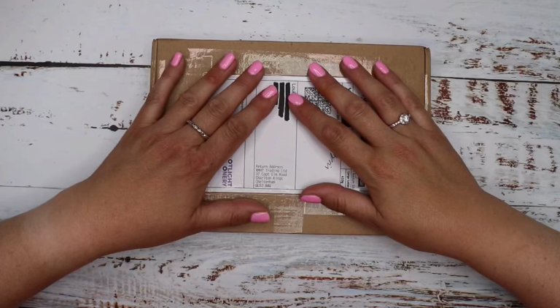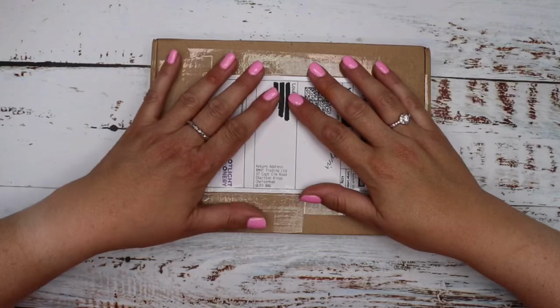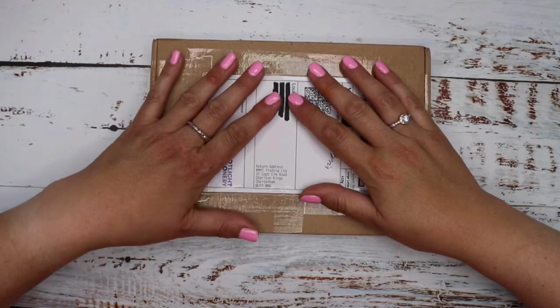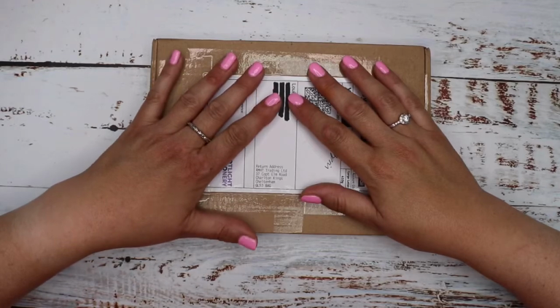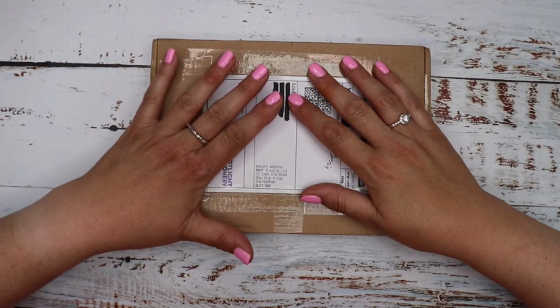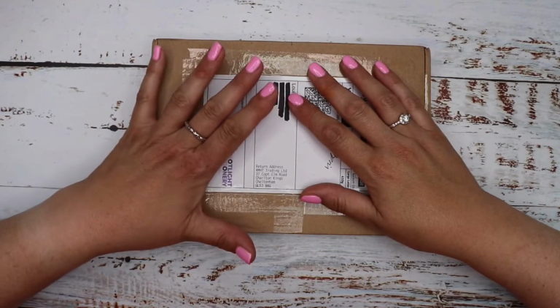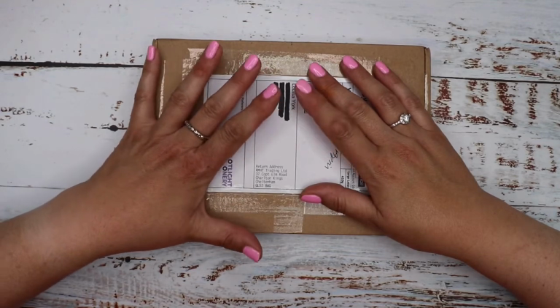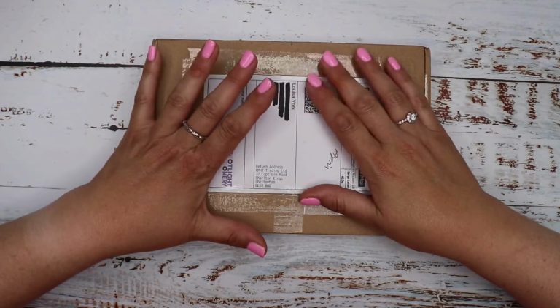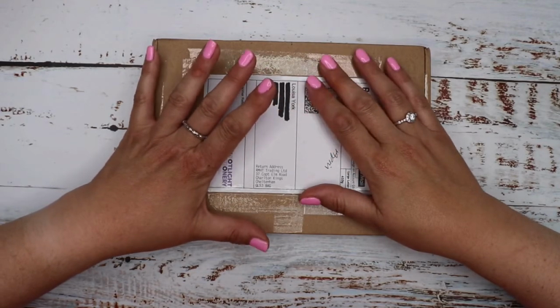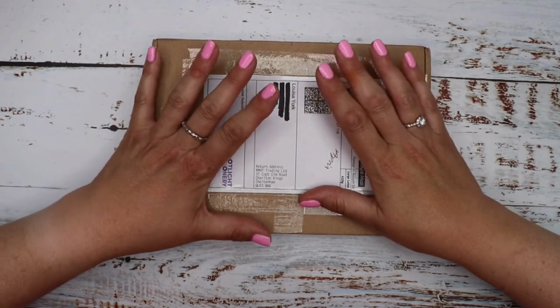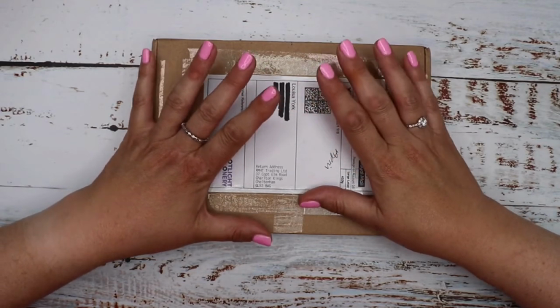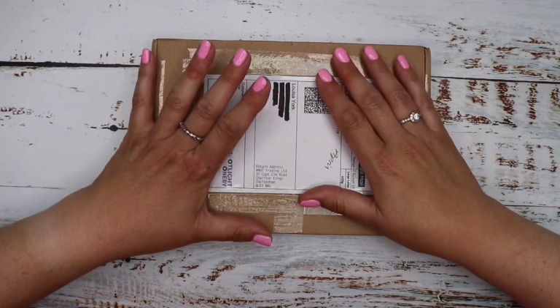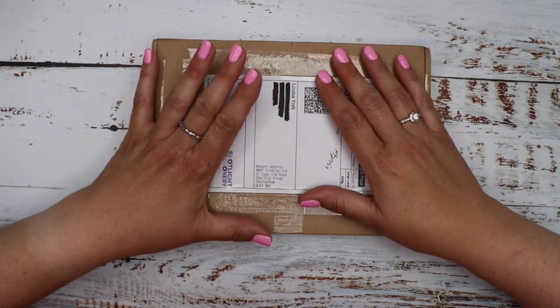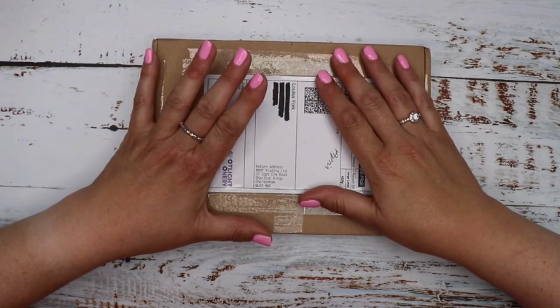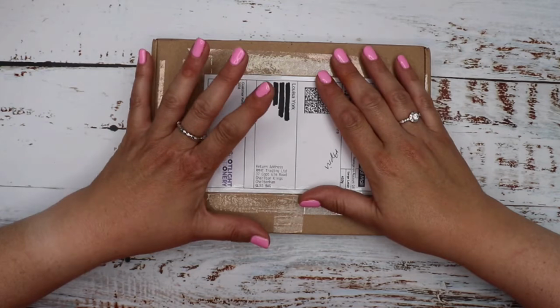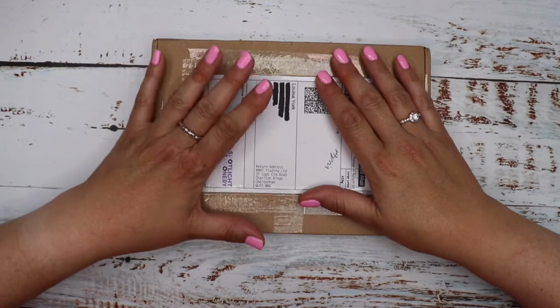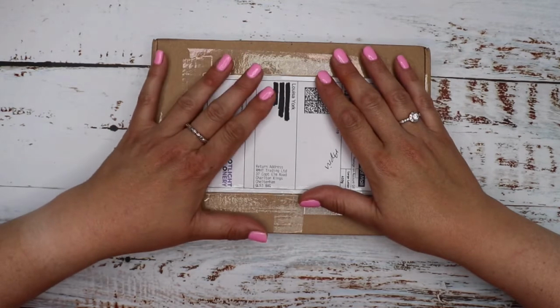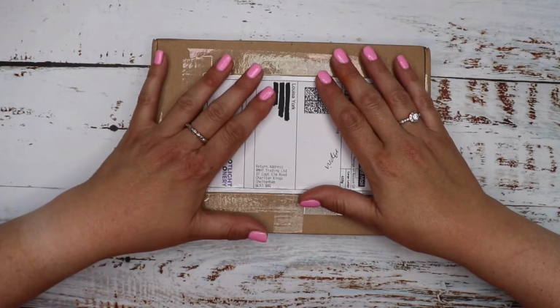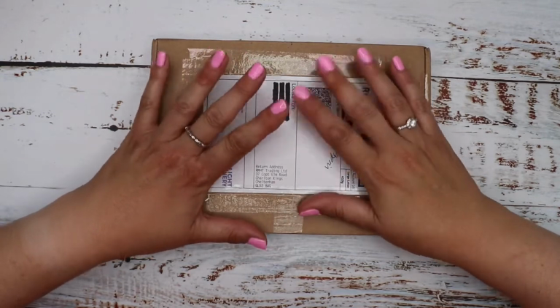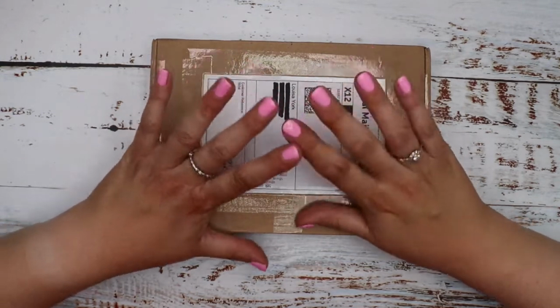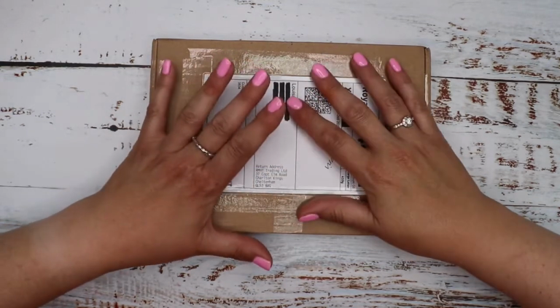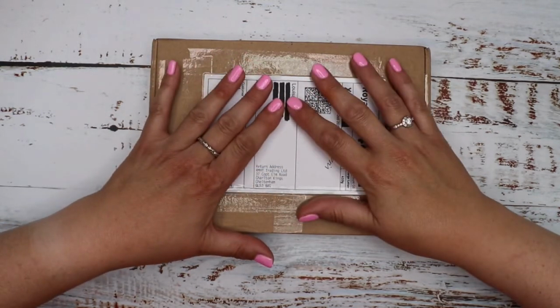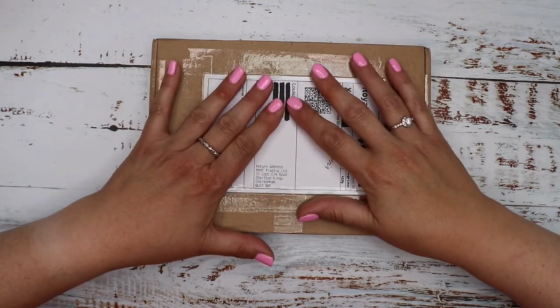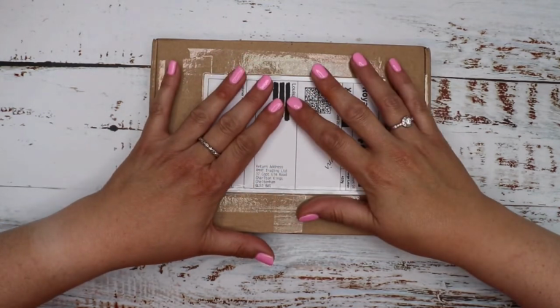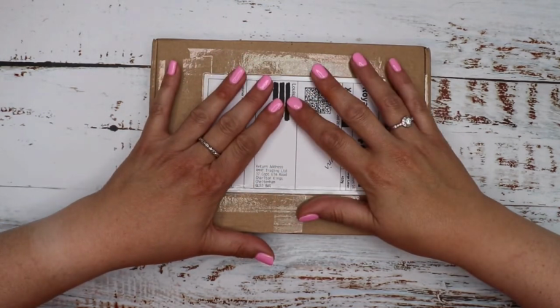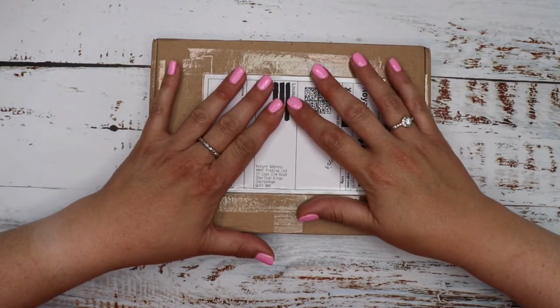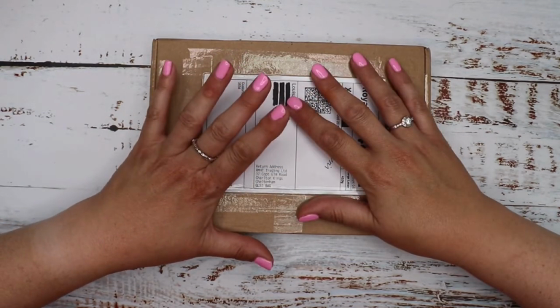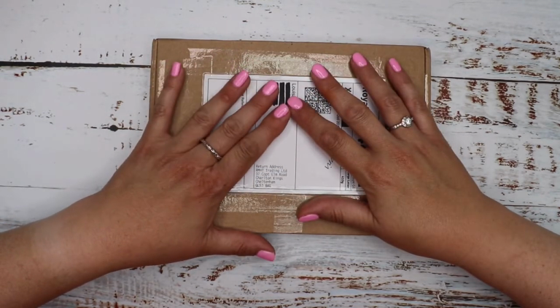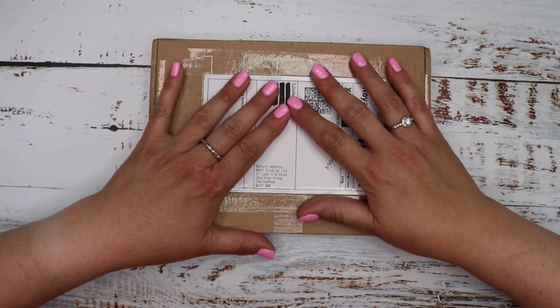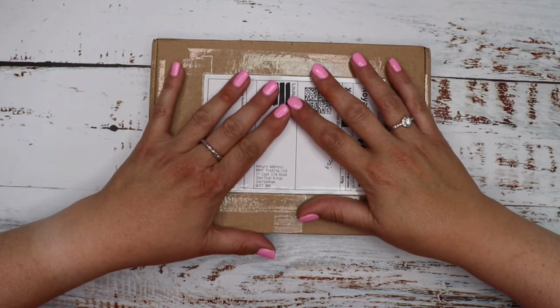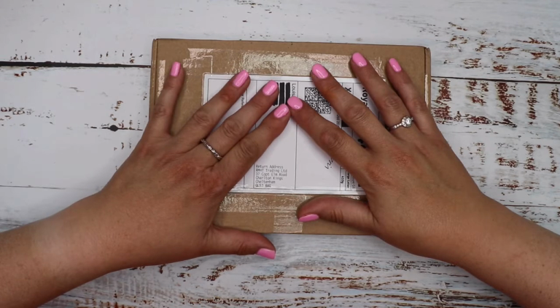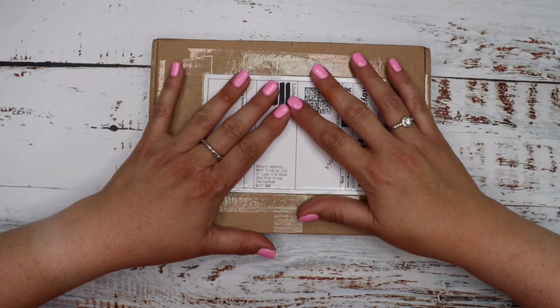Welcome or welcome back to our channel. Today I'm going to be unboxing the March Spotlight Stationery subscription box, so if this is something you'd be interested in please keep on watching.